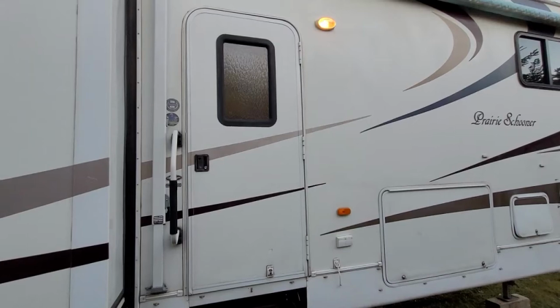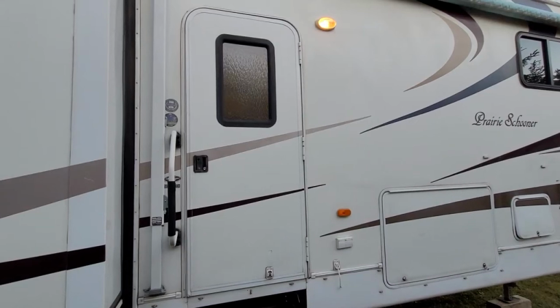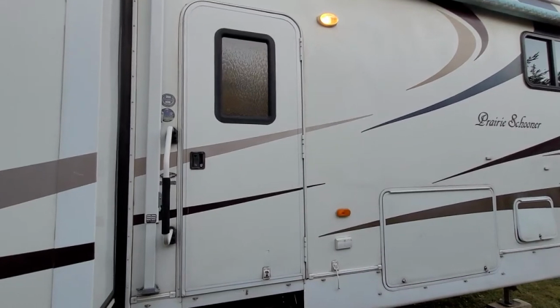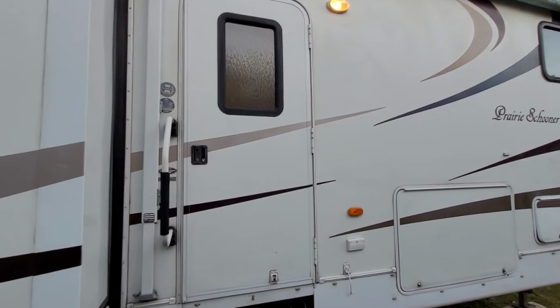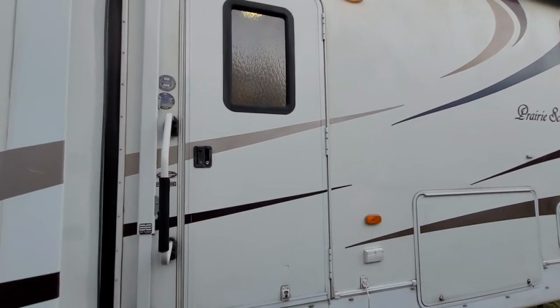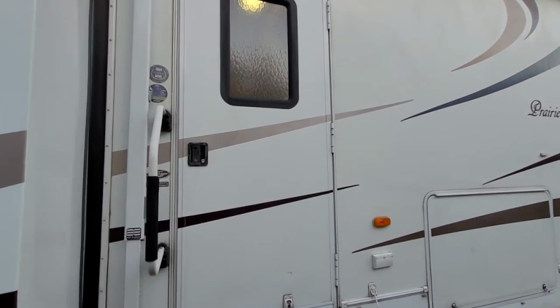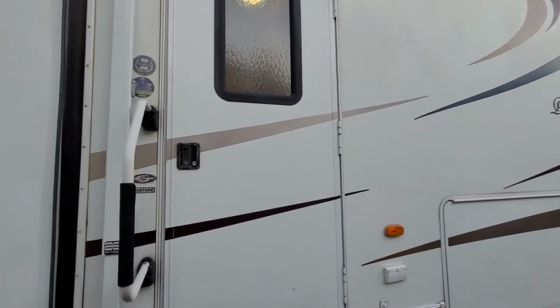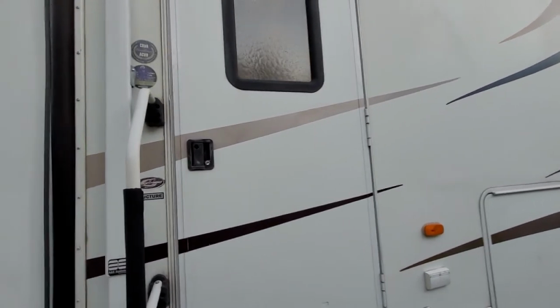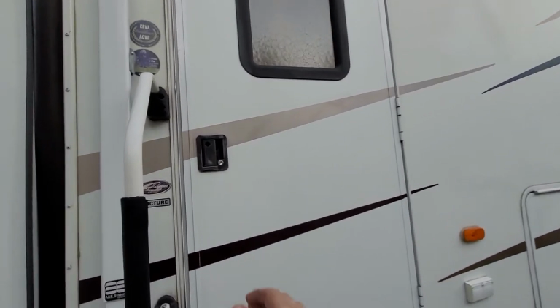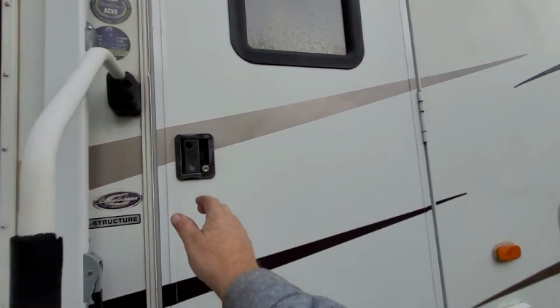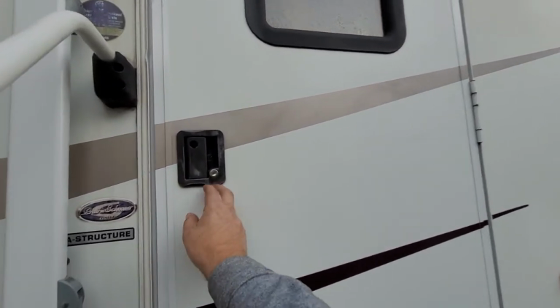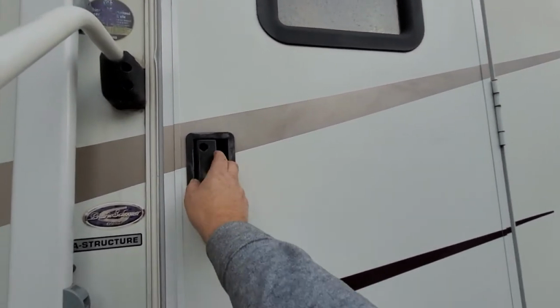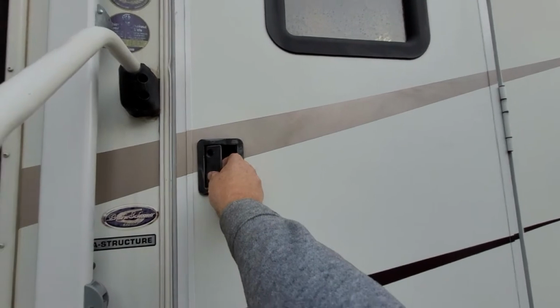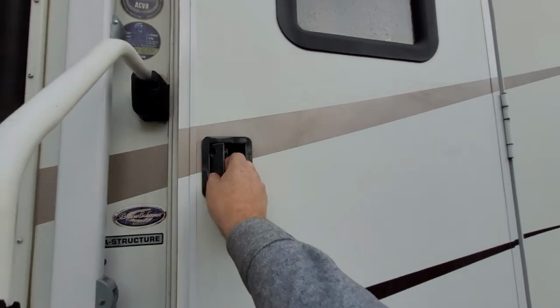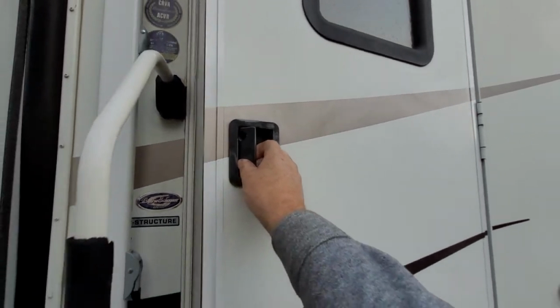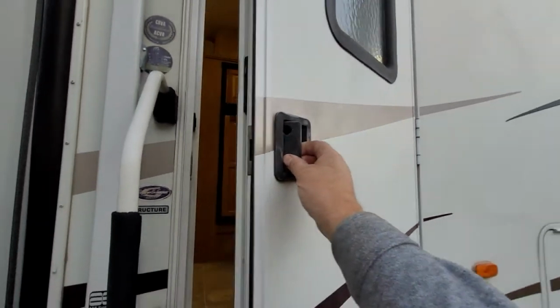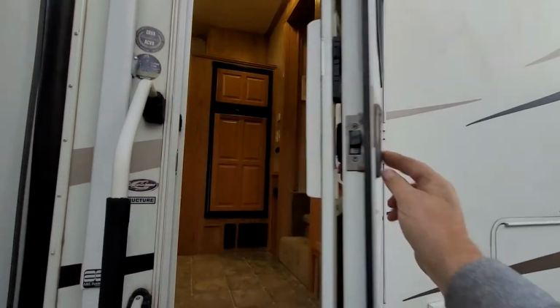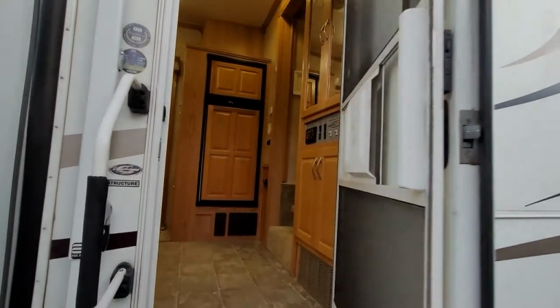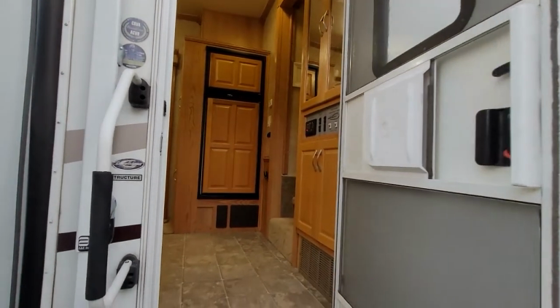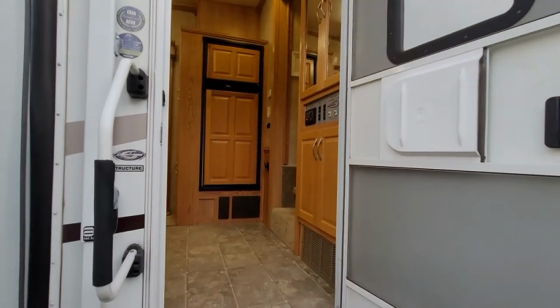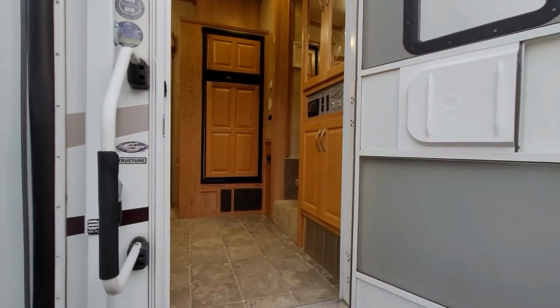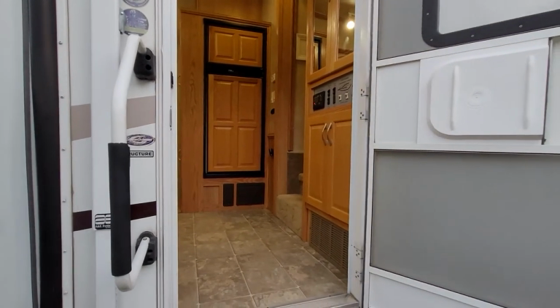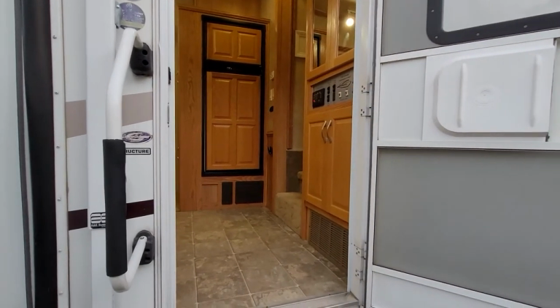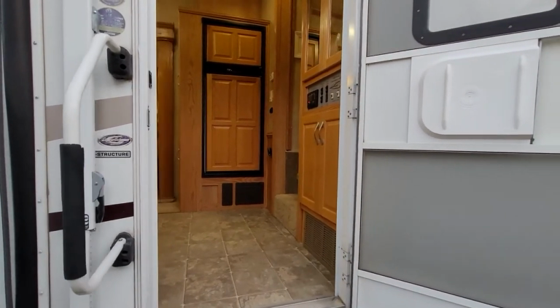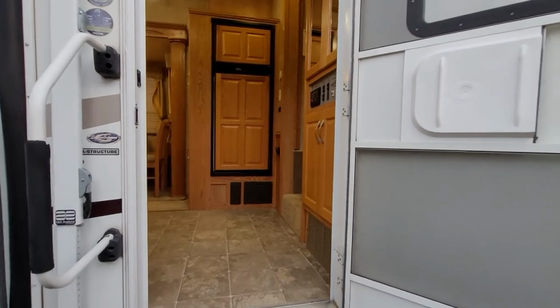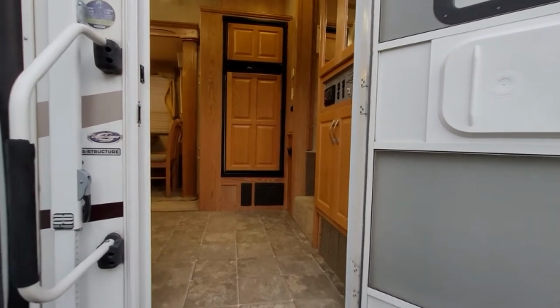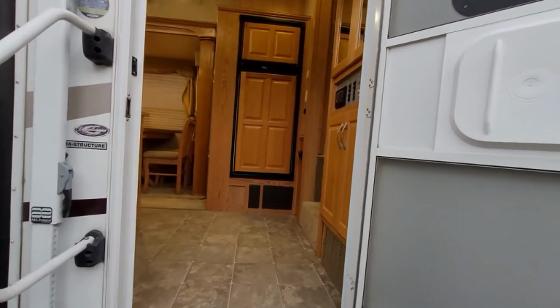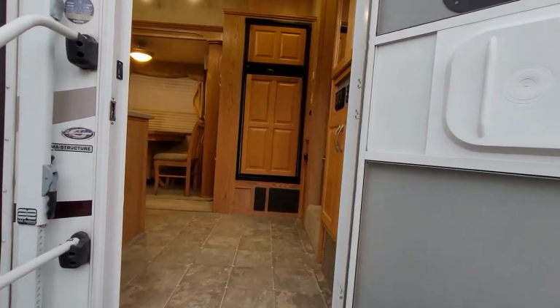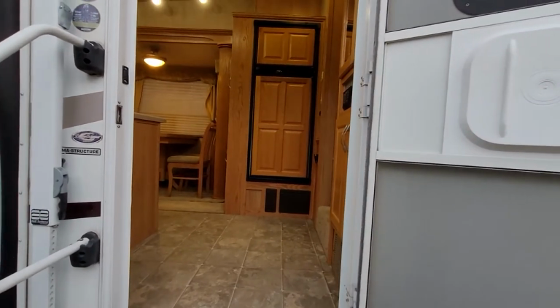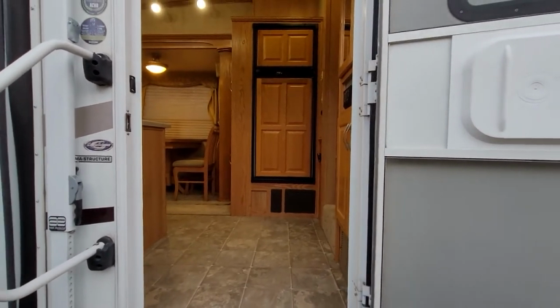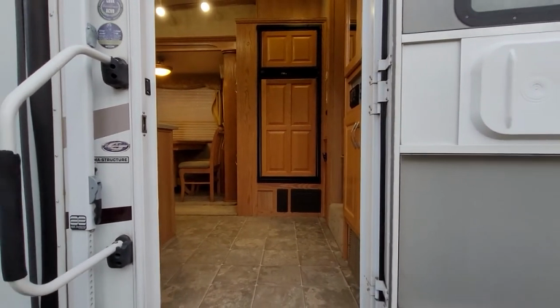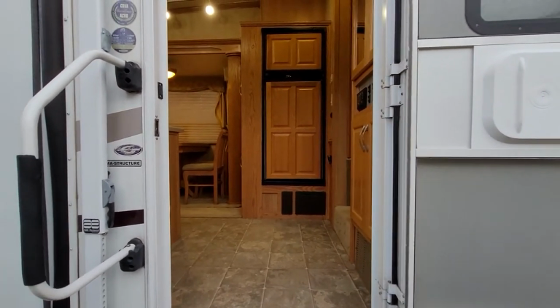All right, folks, this is the inside video of our 2007 Prairie Schooner by Gulfstream. It is a four-season fifth wheel that is 37 feet long, aluminum superstructure.